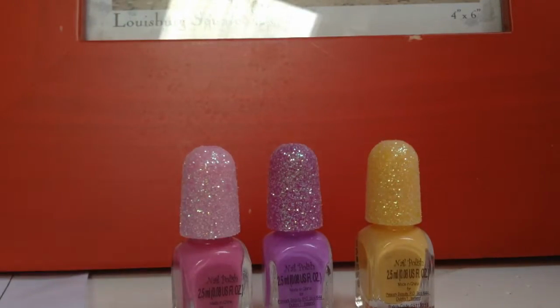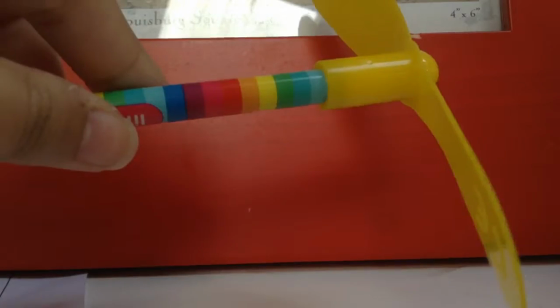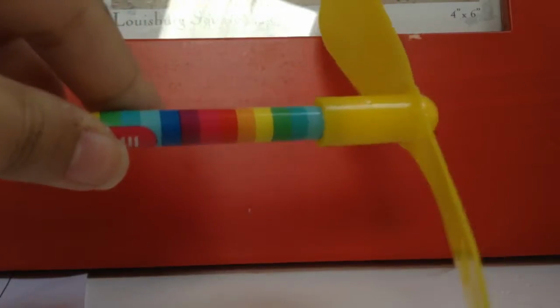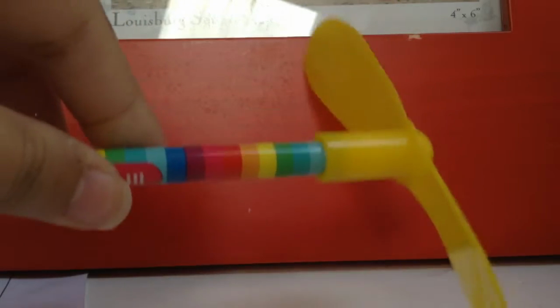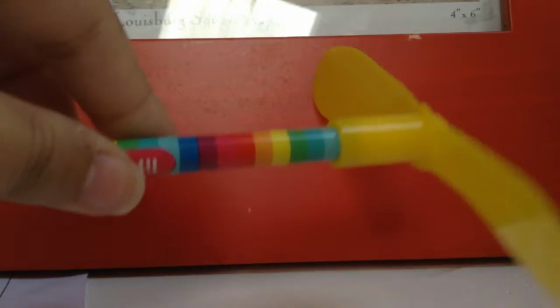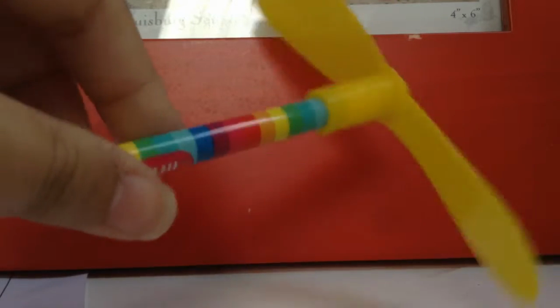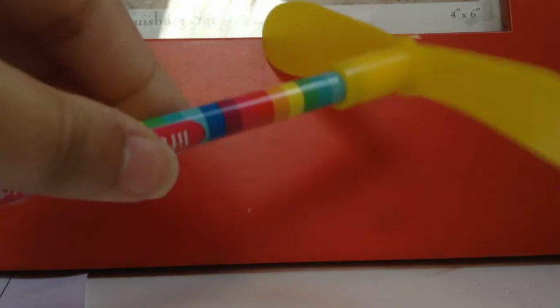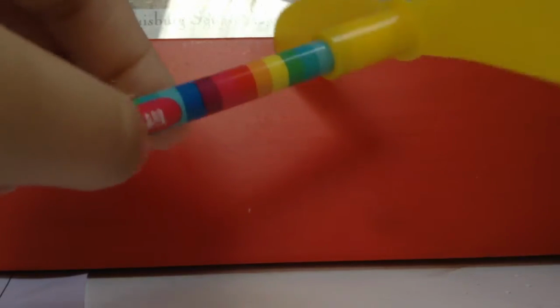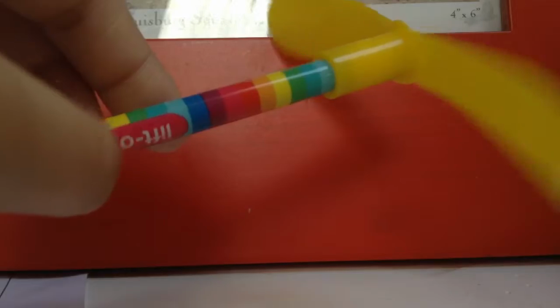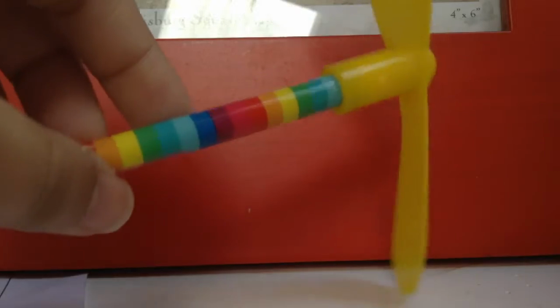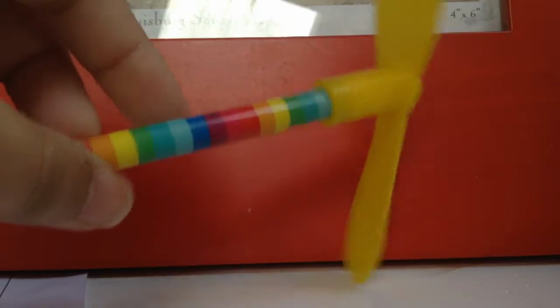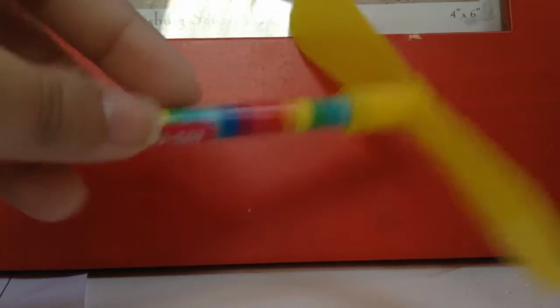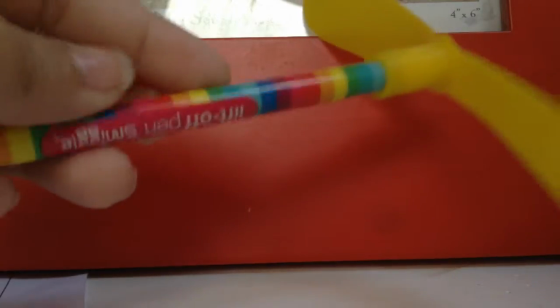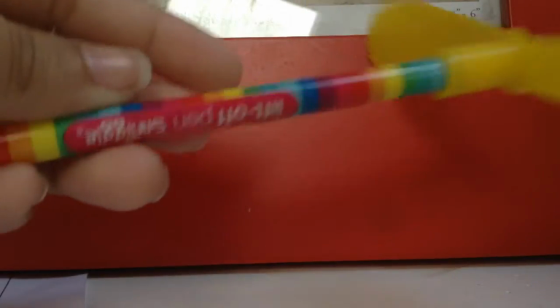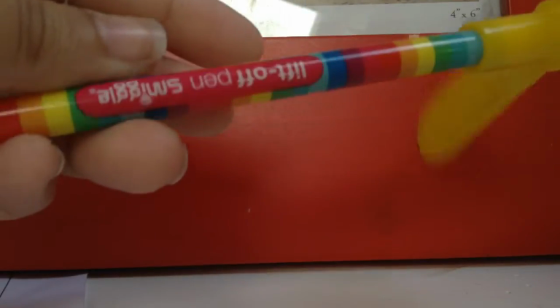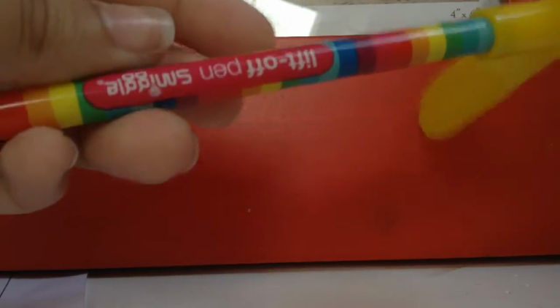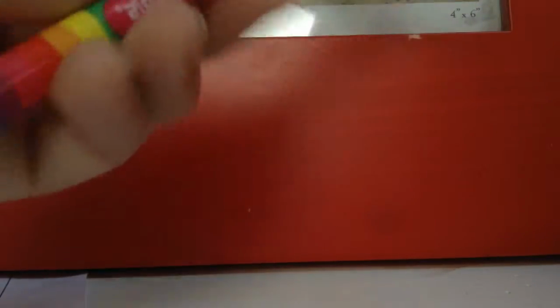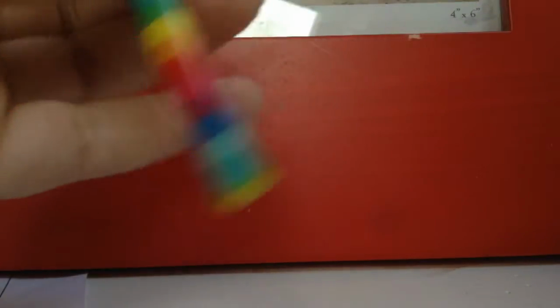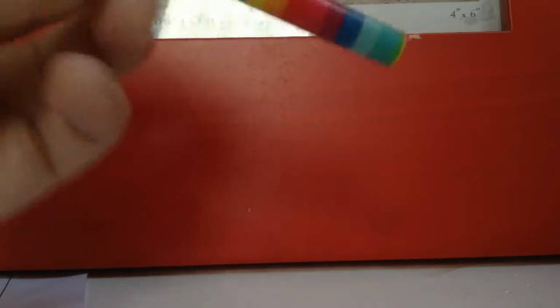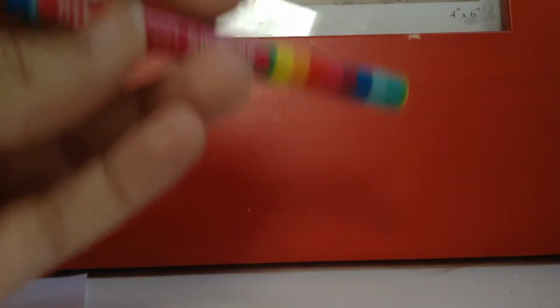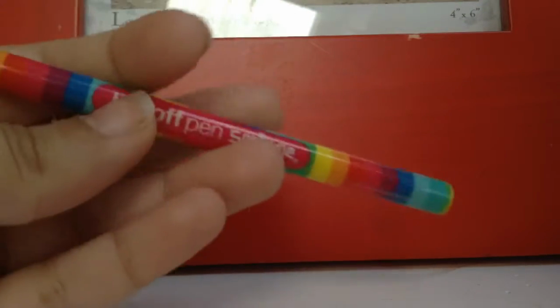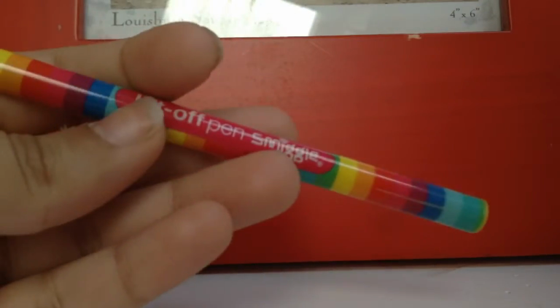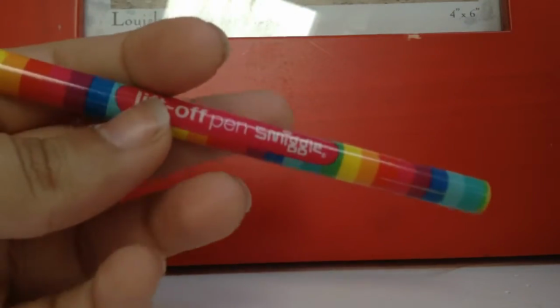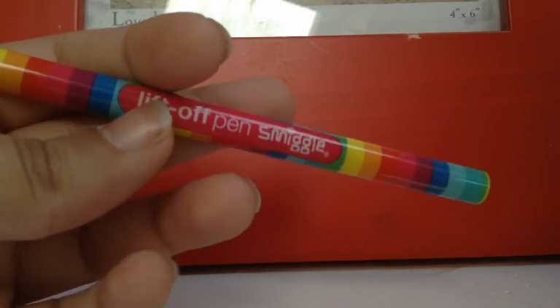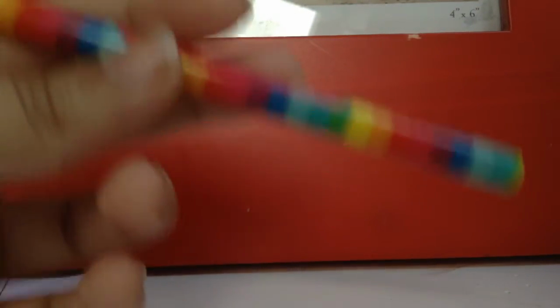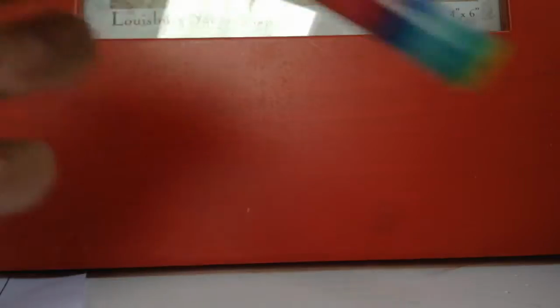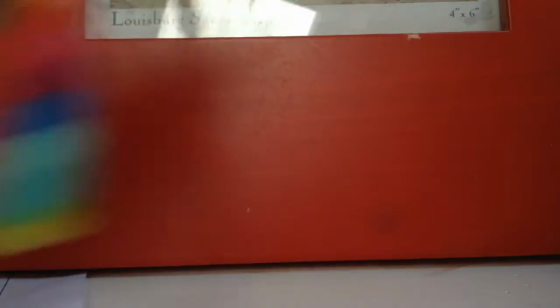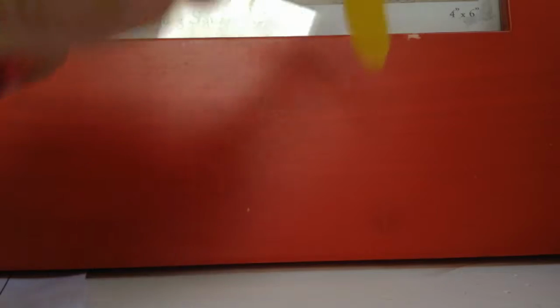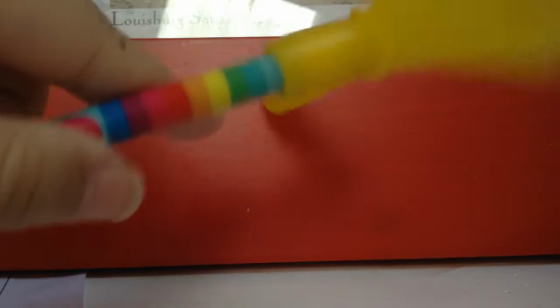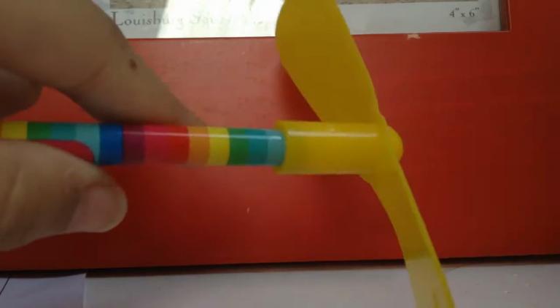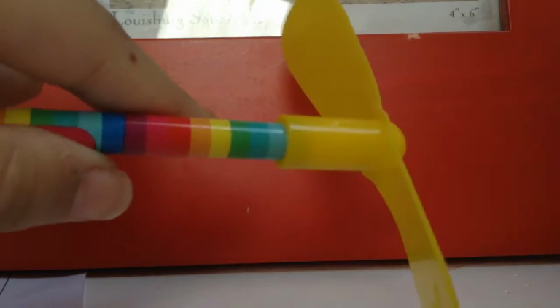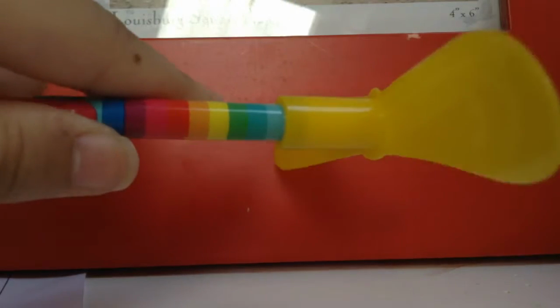The next thing I got was this pen from Seagull, and this is a flyer pen.